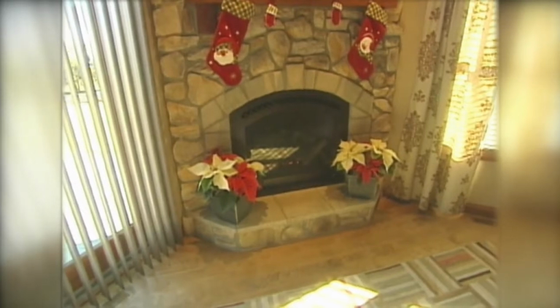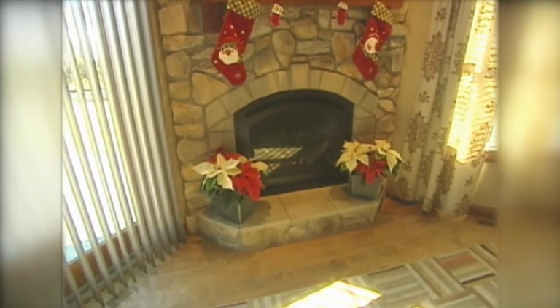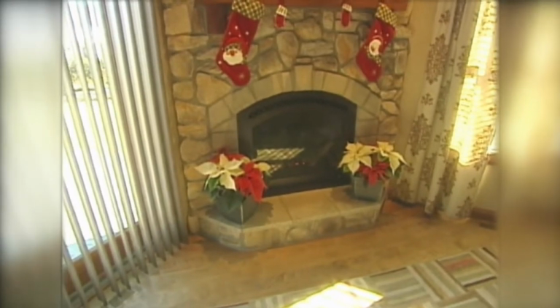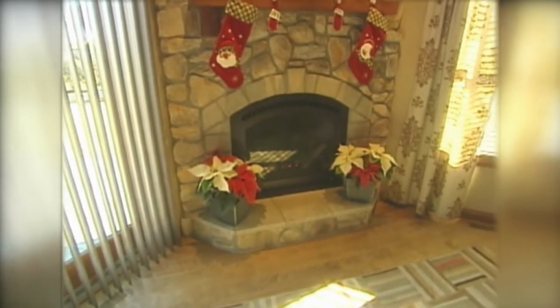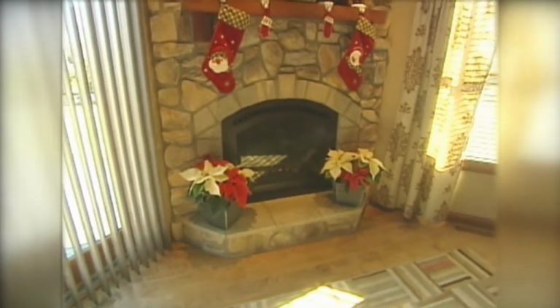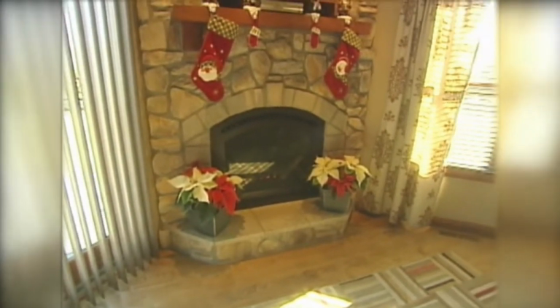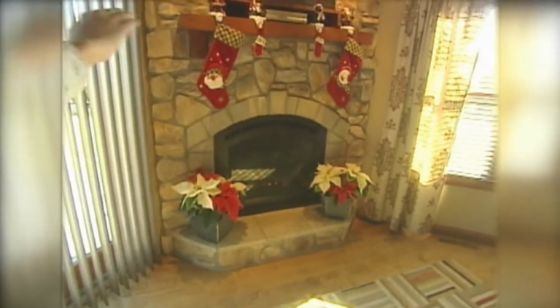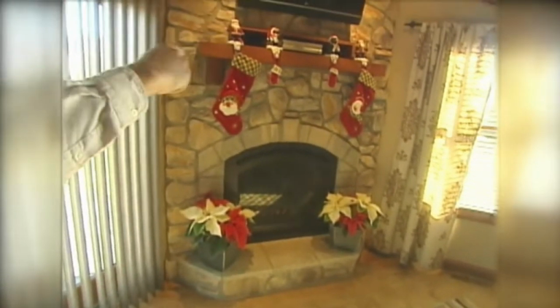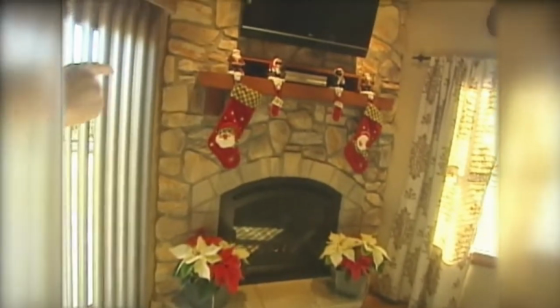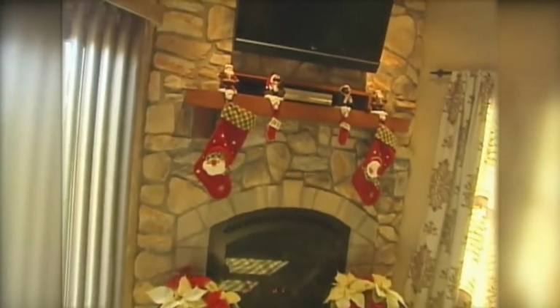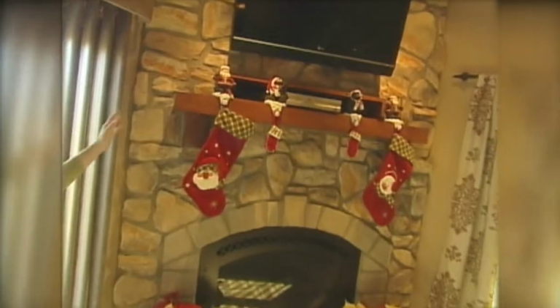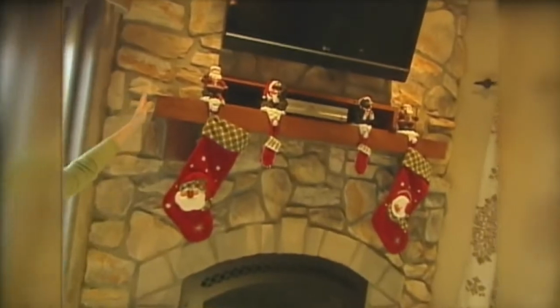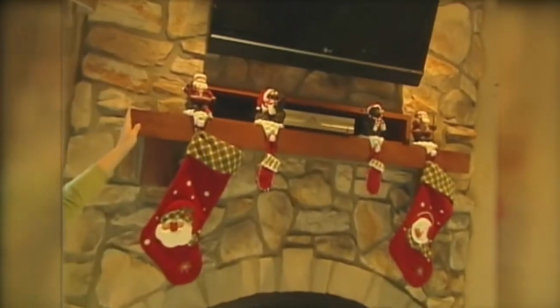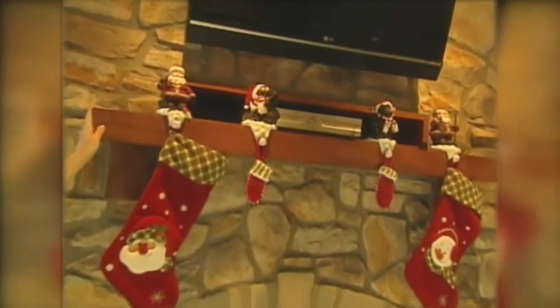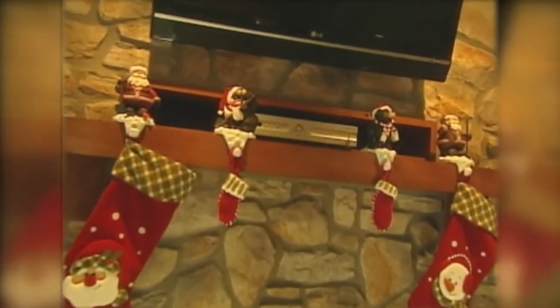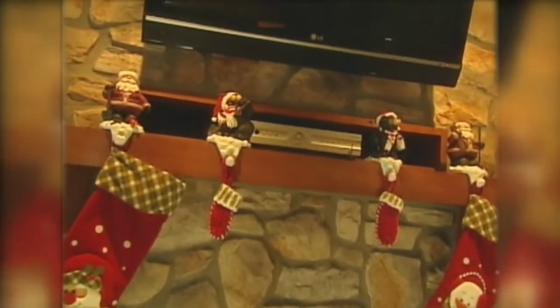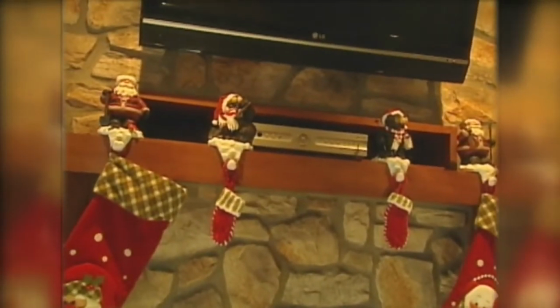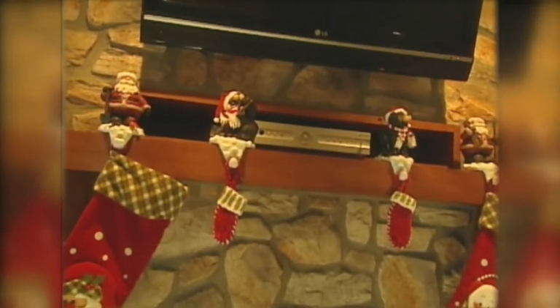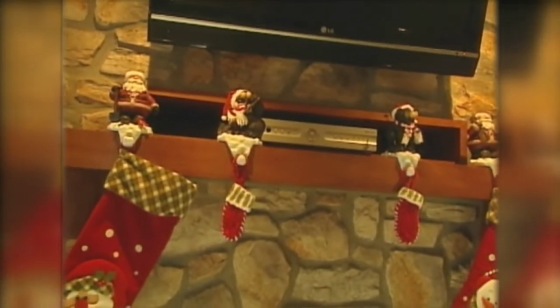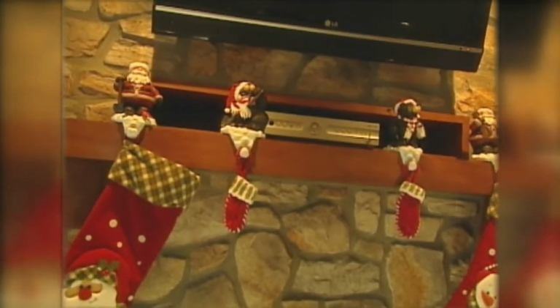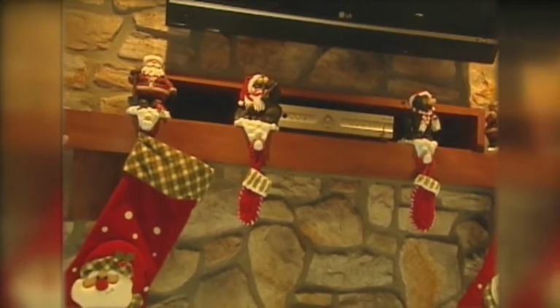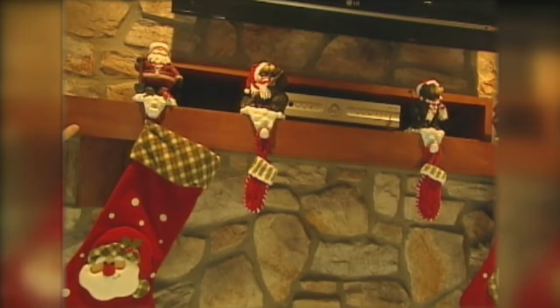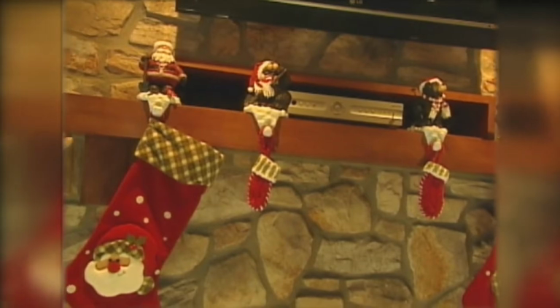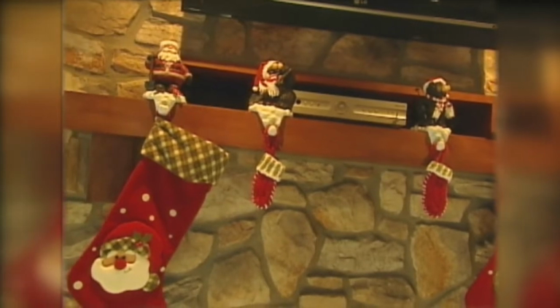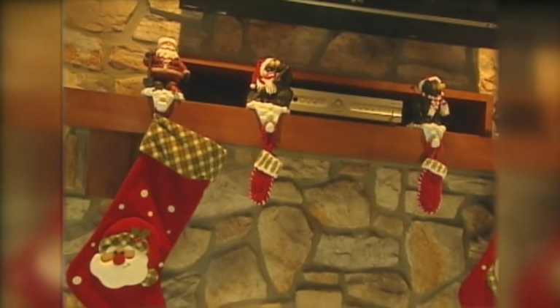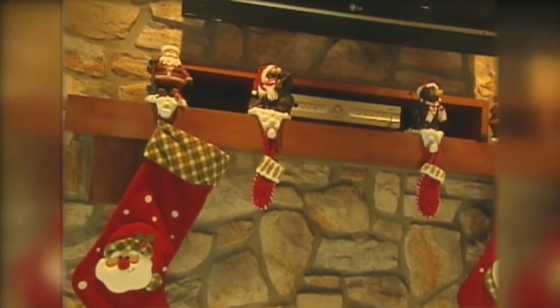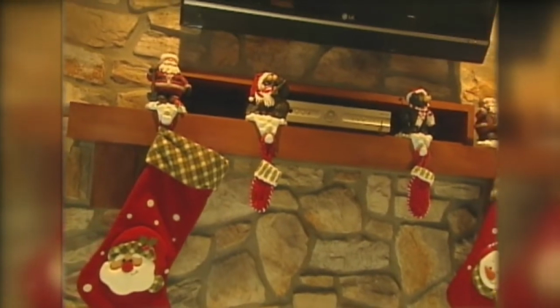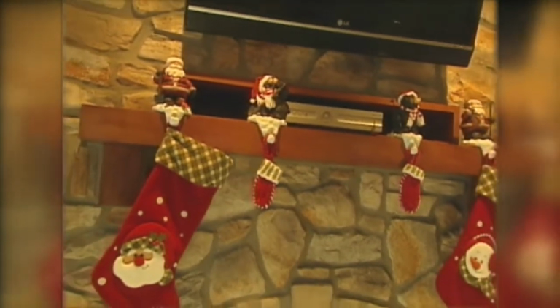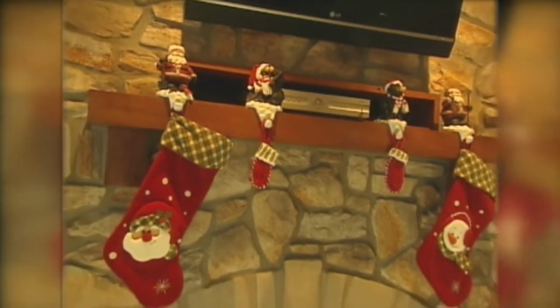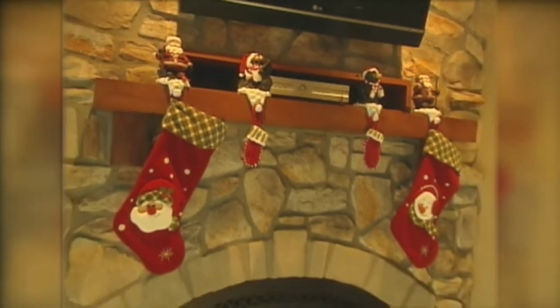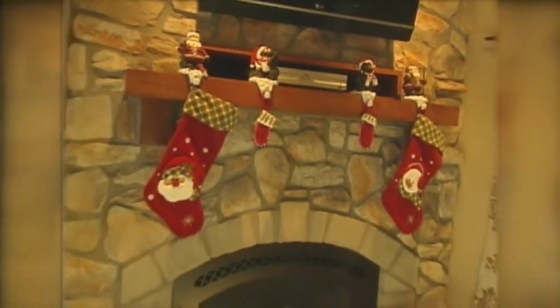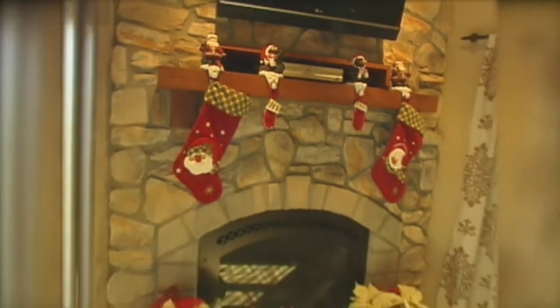Right on top of the mantel, all the cables are buried — DVD players, everything is hidden behind there — so you get a nice clean look, and it's mounted permanently to the stone.